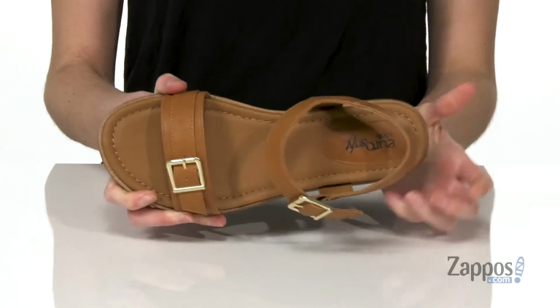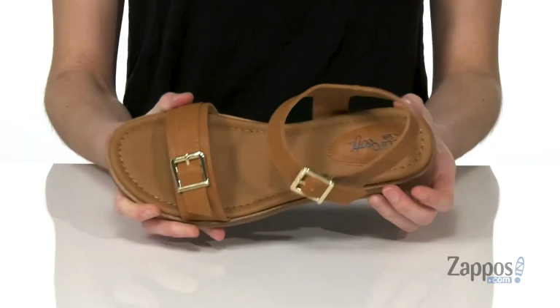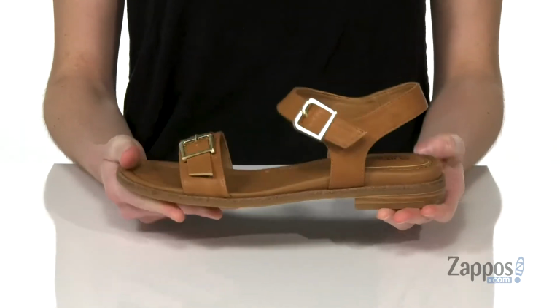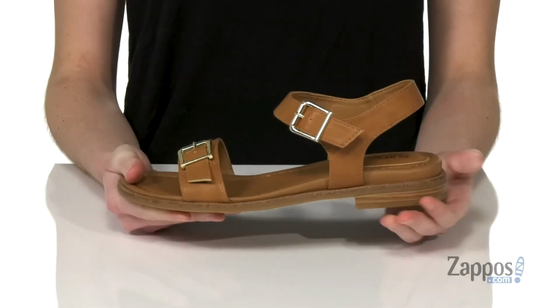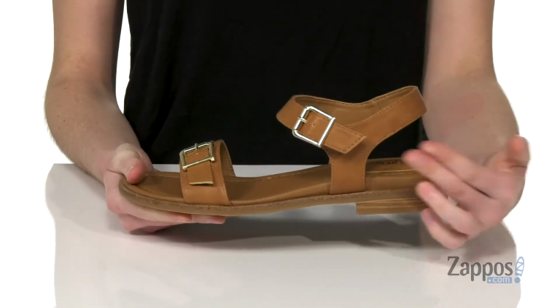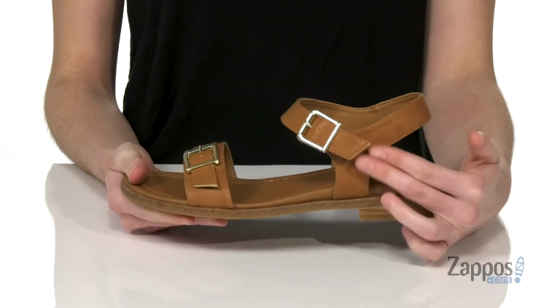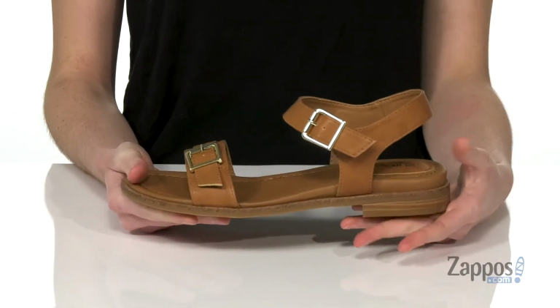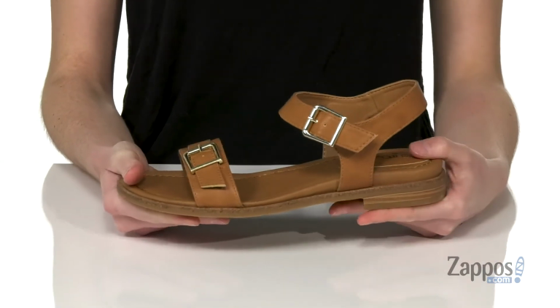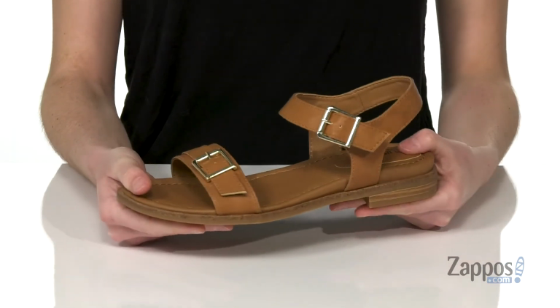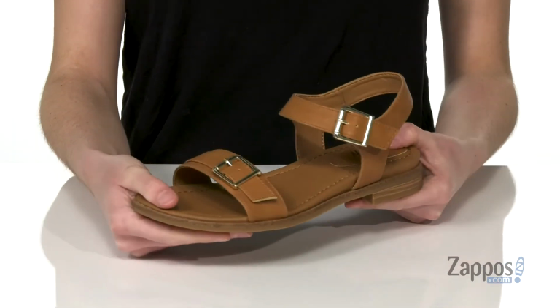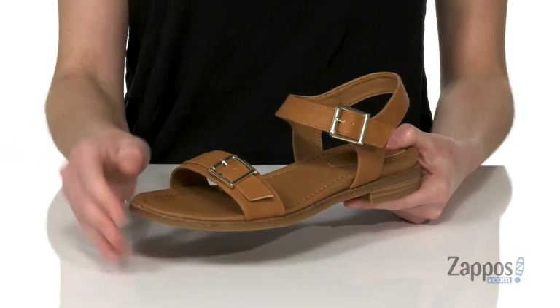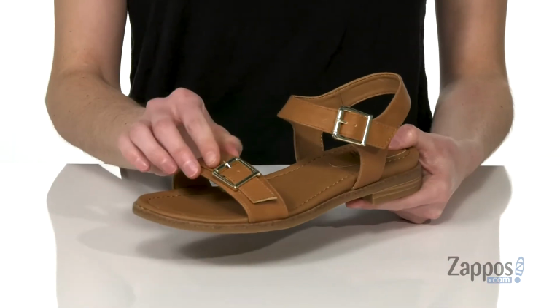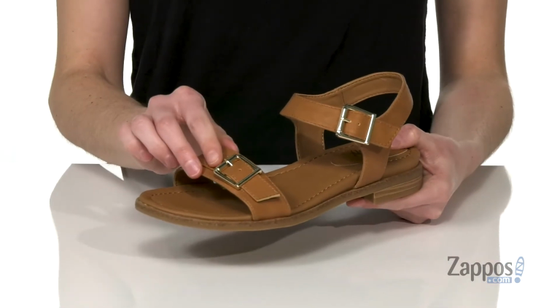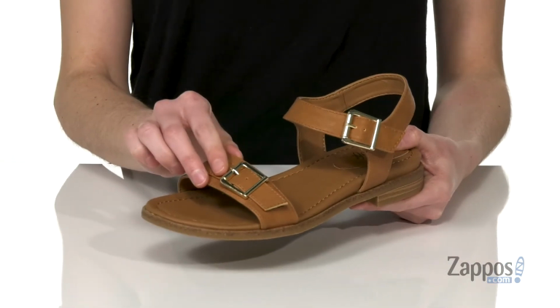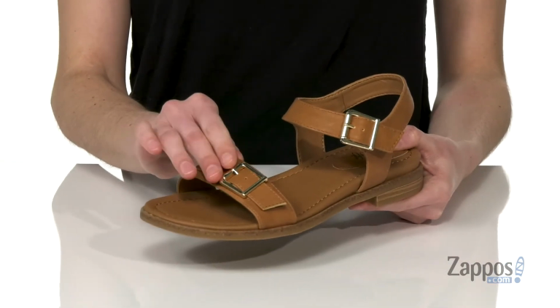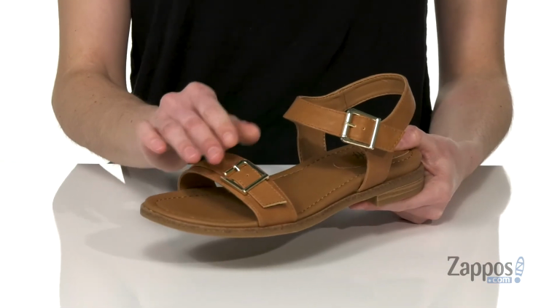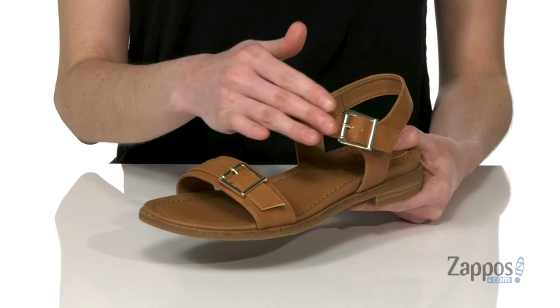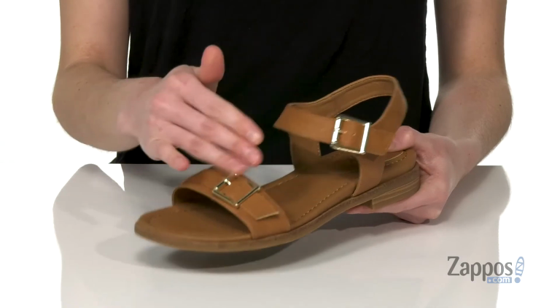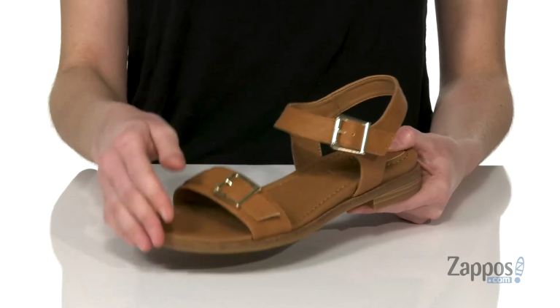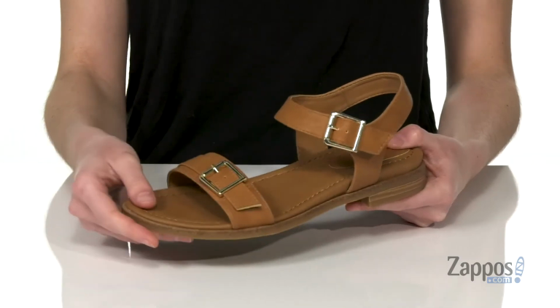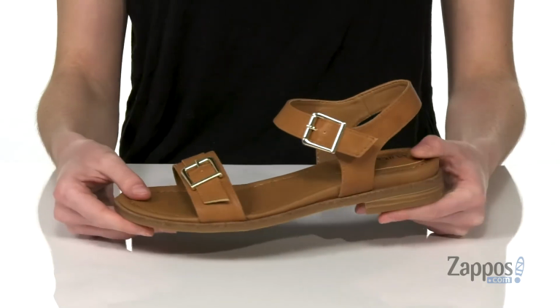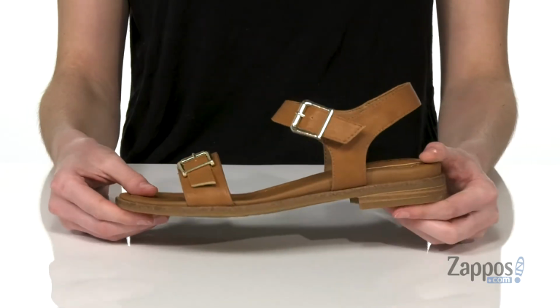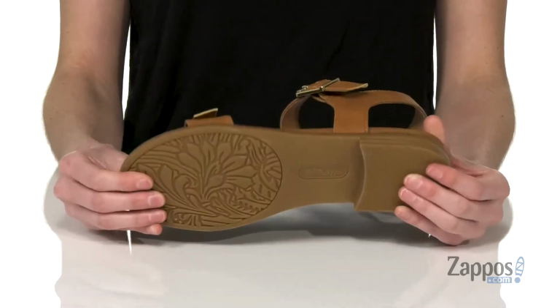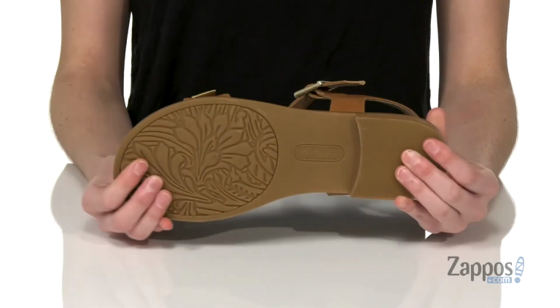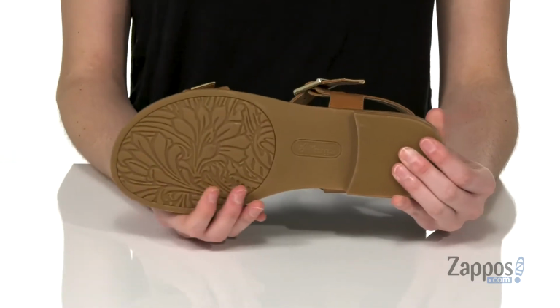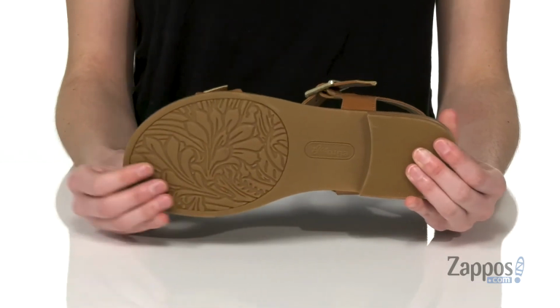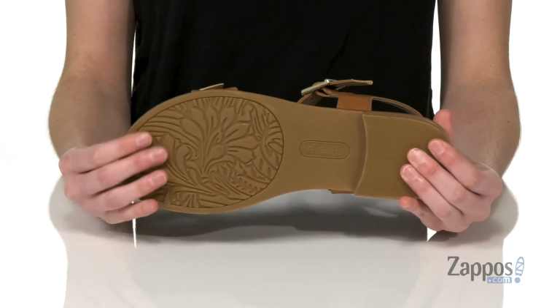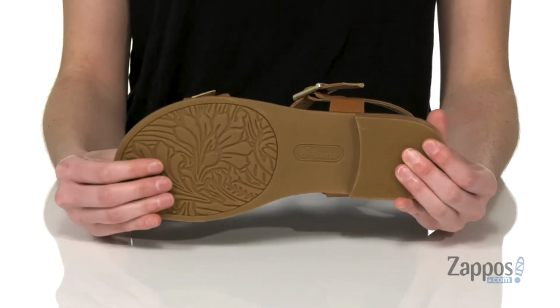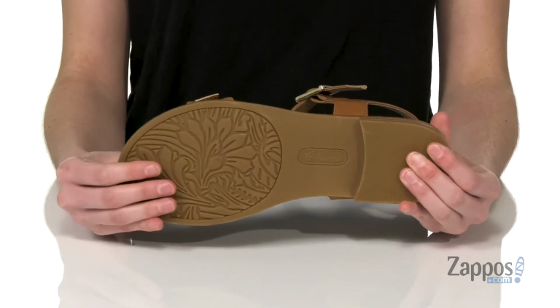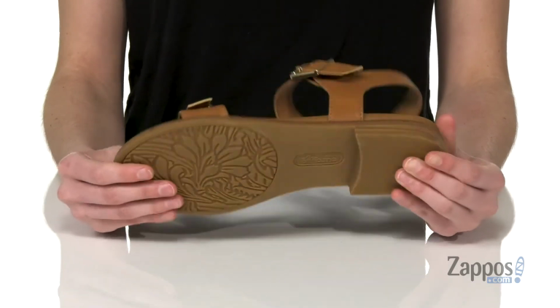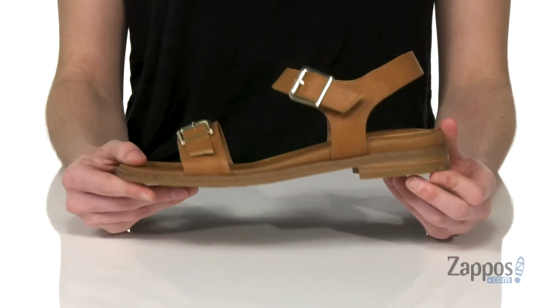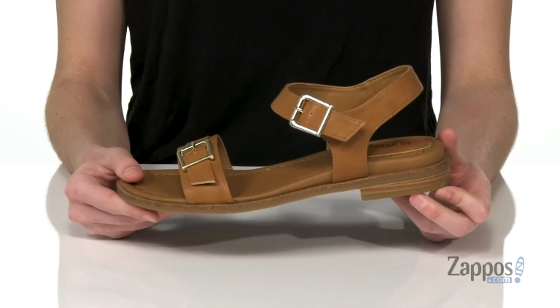Adjustable gold buckle on the side, and you get a faux buckle on the top strap just to kind of continue the theme. And underneath there's a grippy floral patterned outsole.